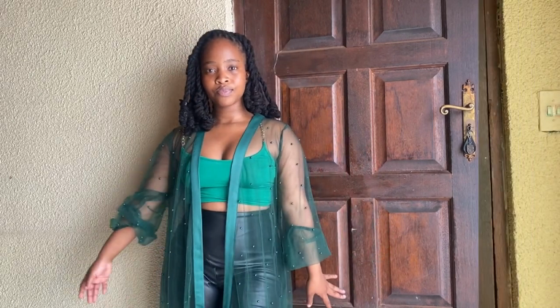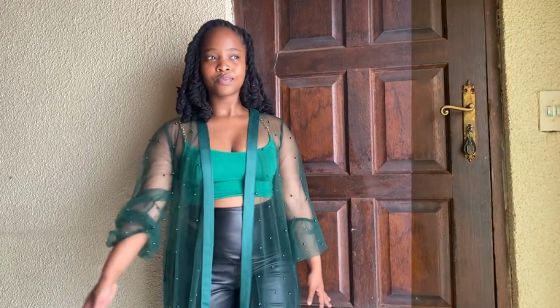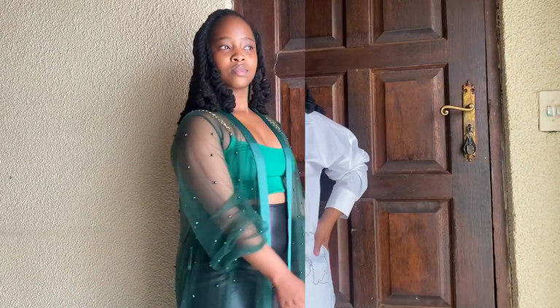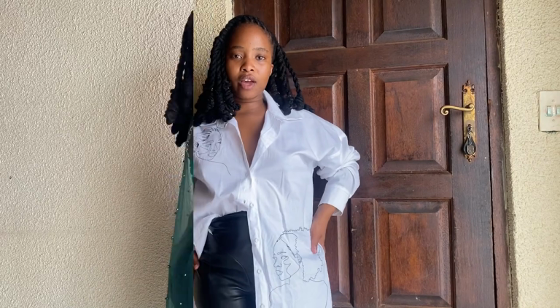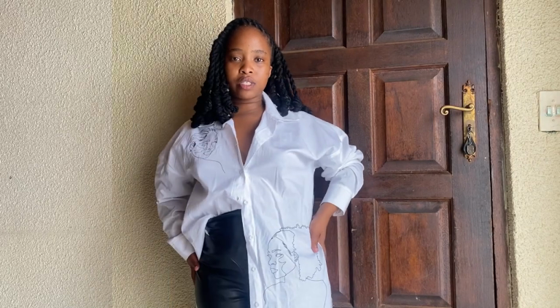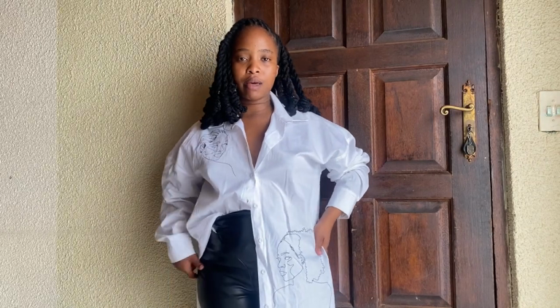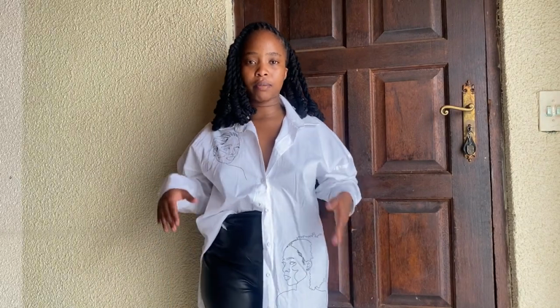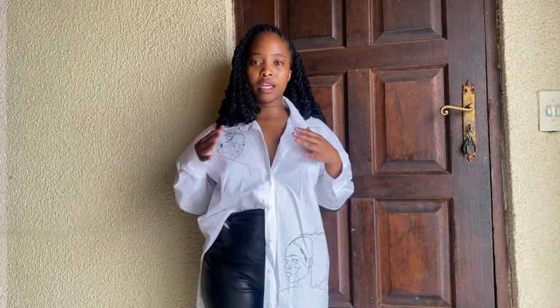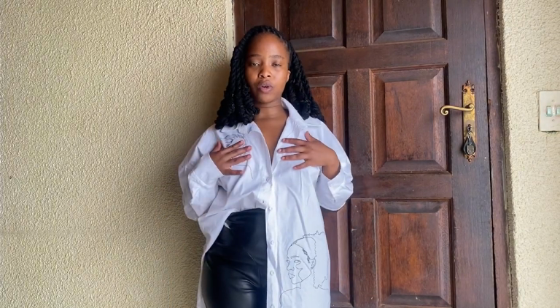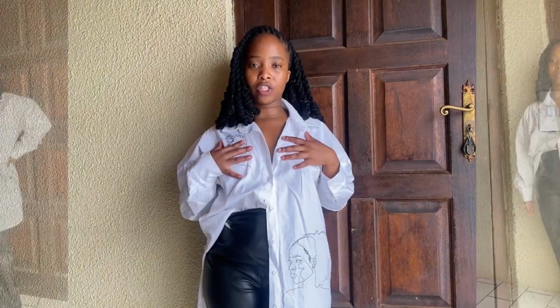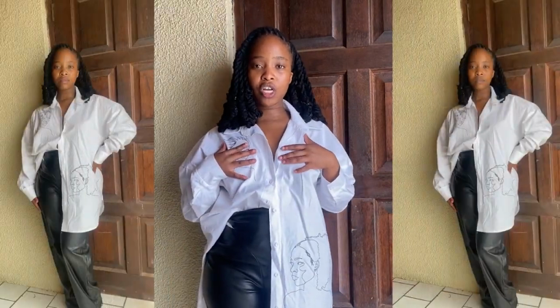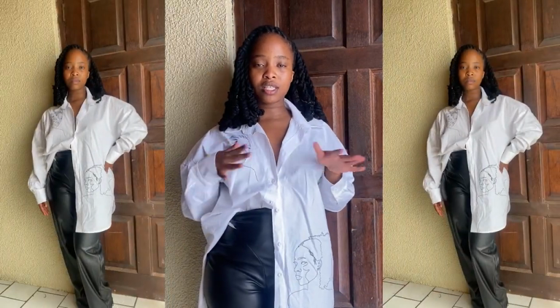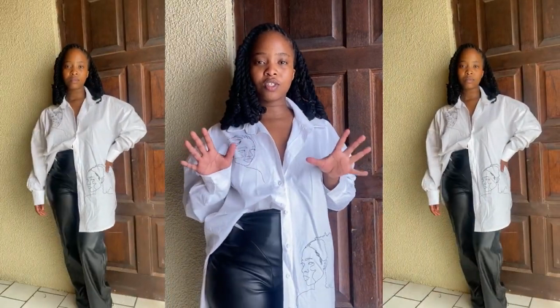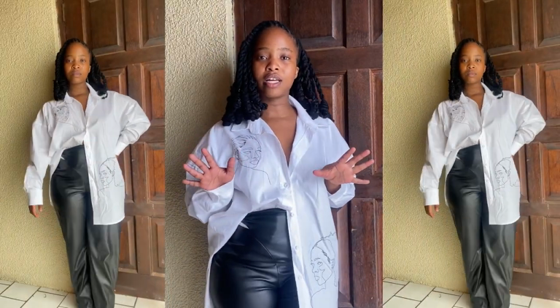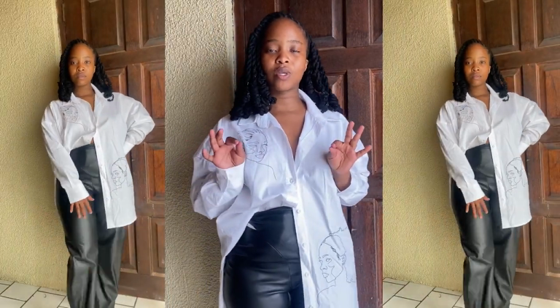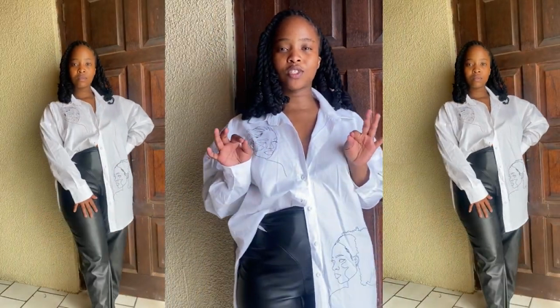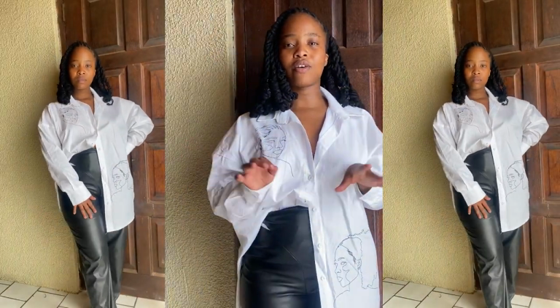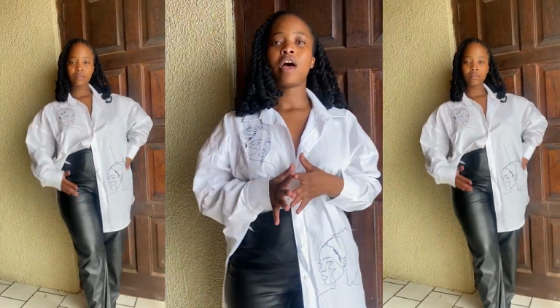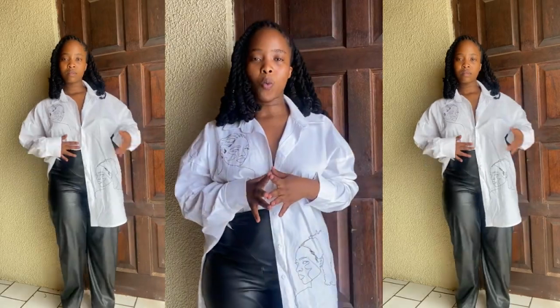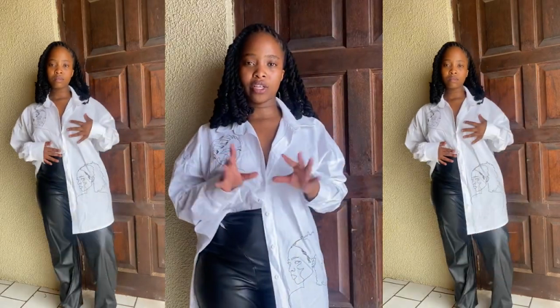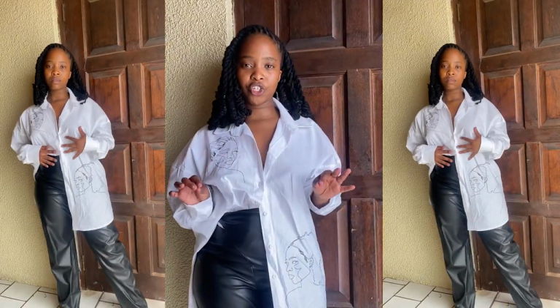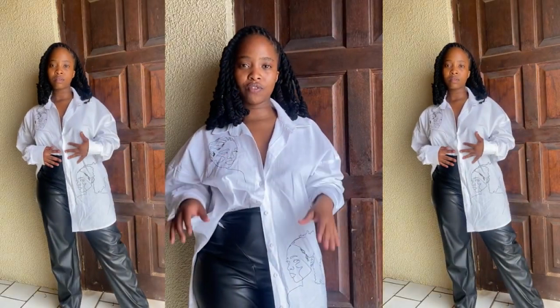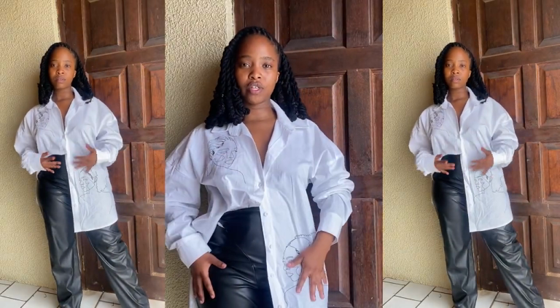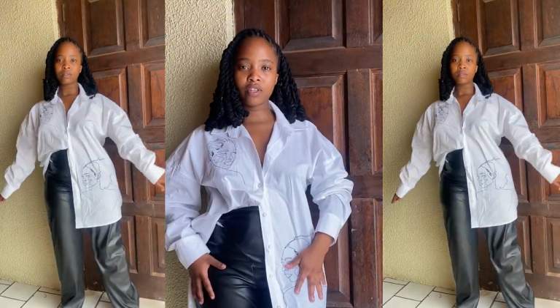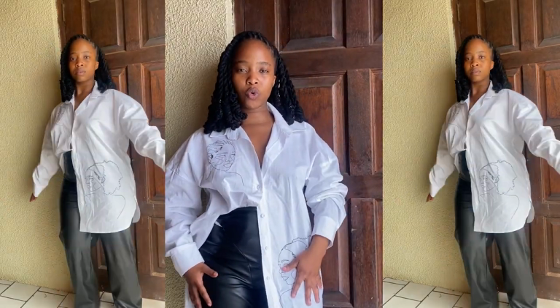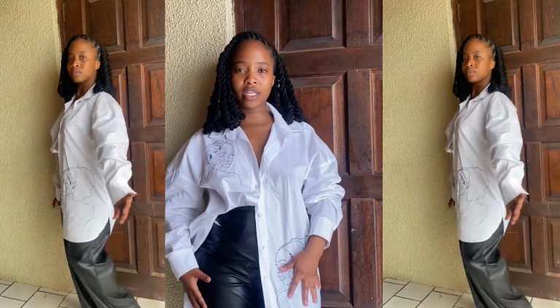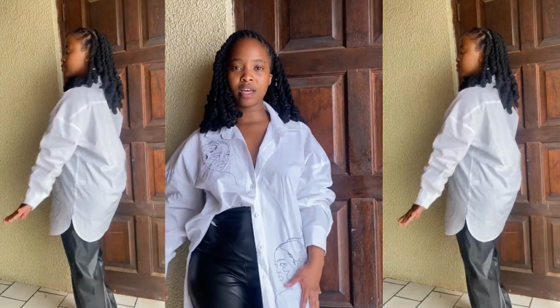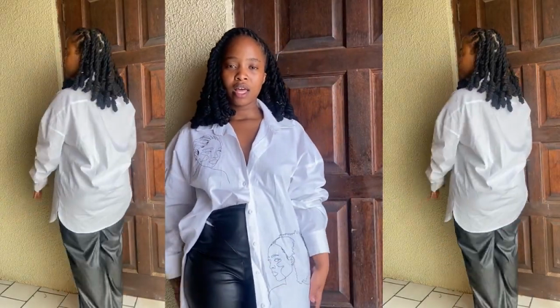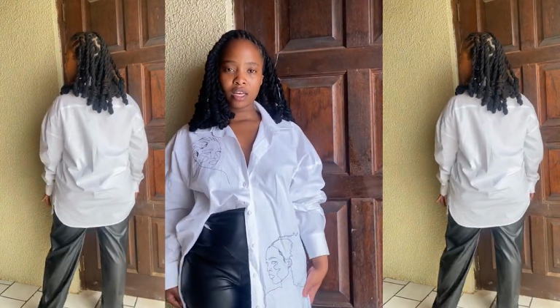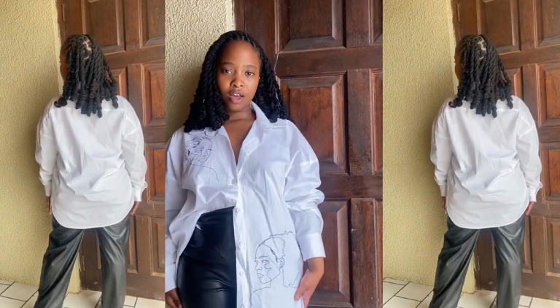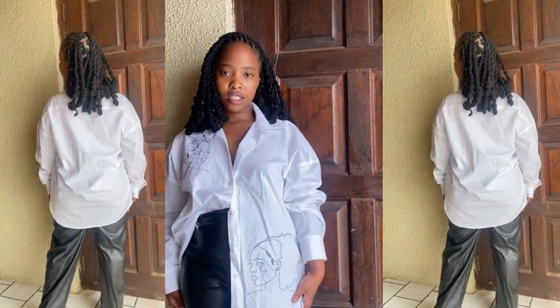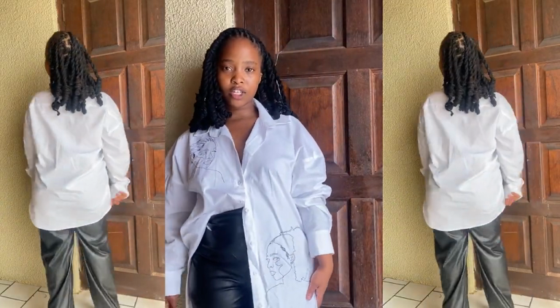Then obviously I'm going to pair them with a white shirt. This is your sign to get yourself a white shirt if you don't have one already. Here's the look.